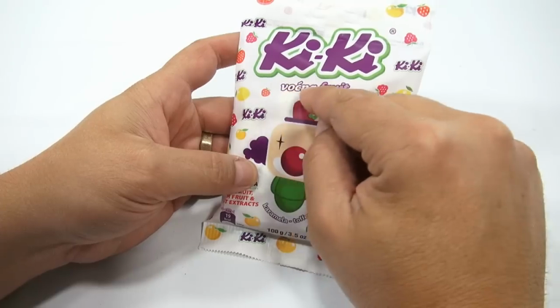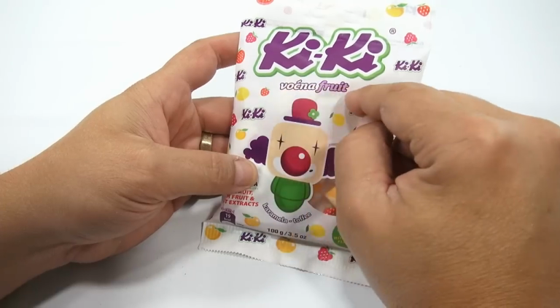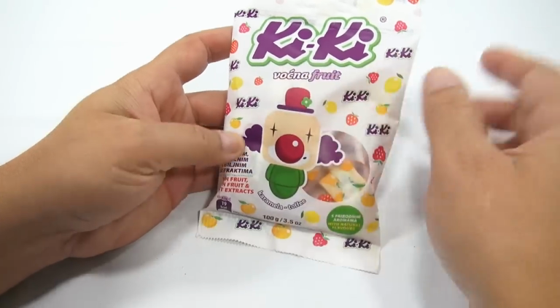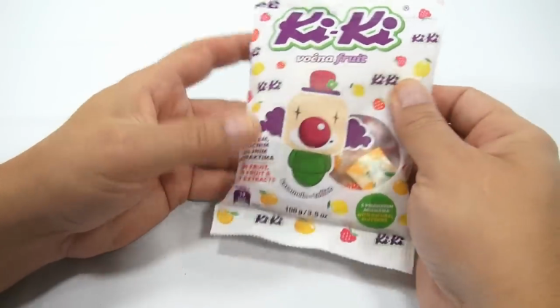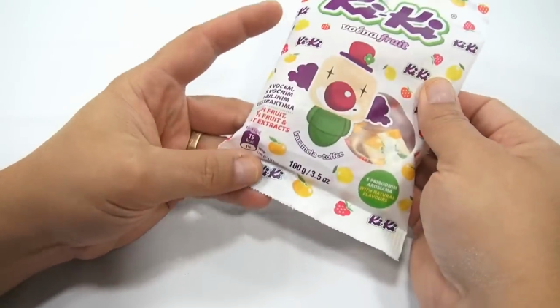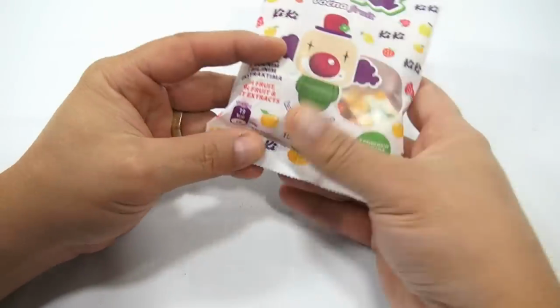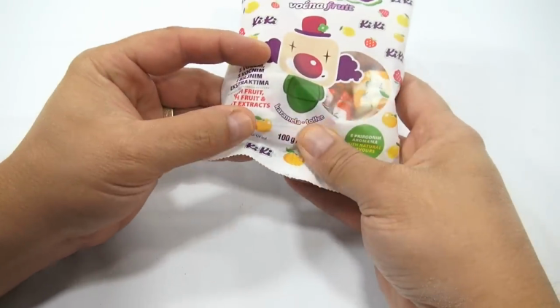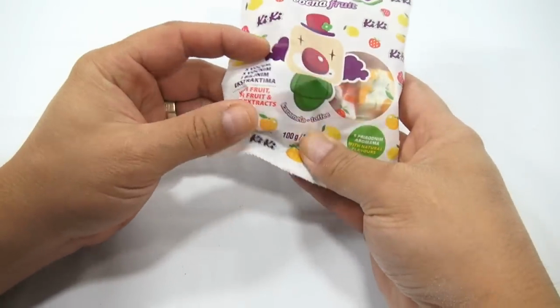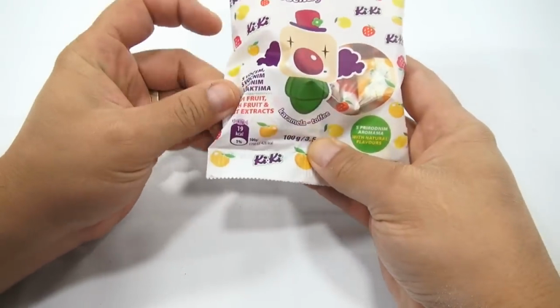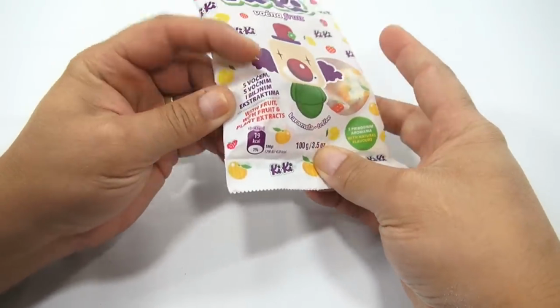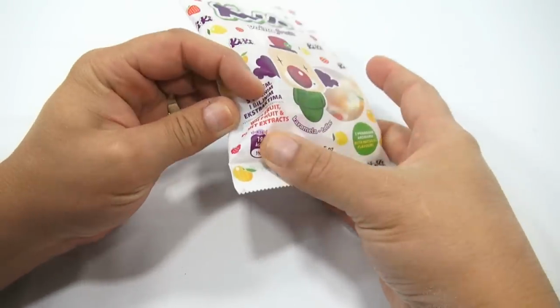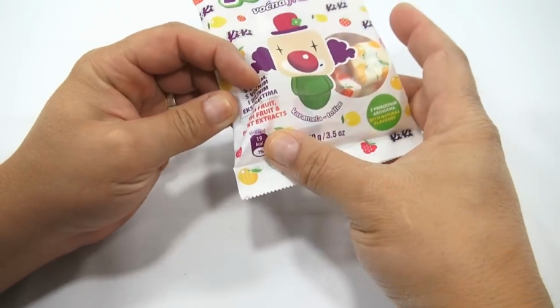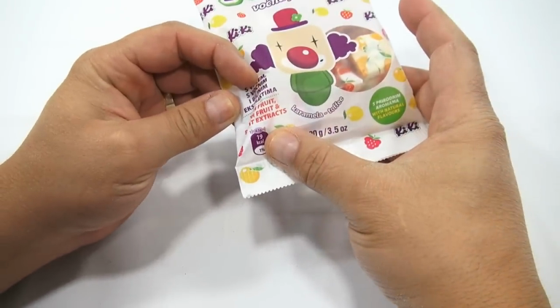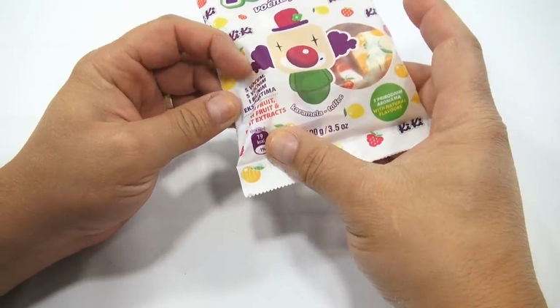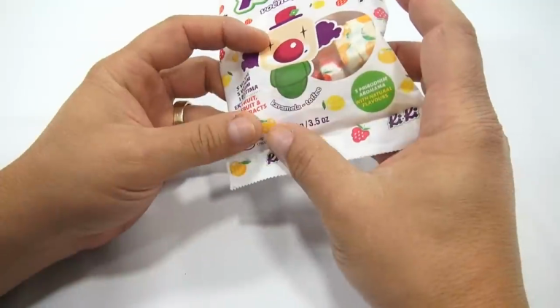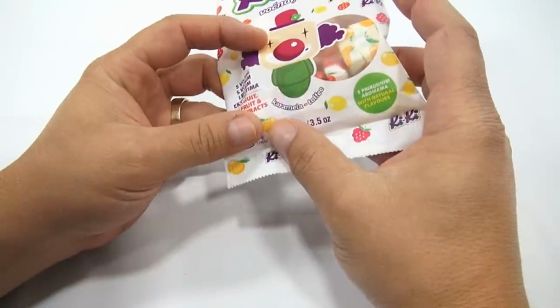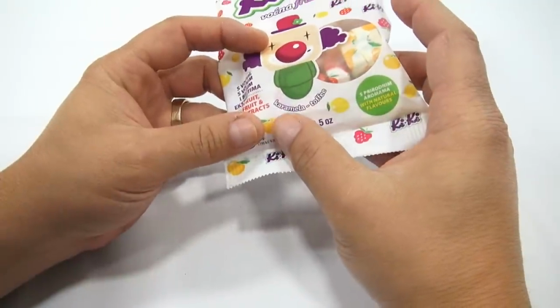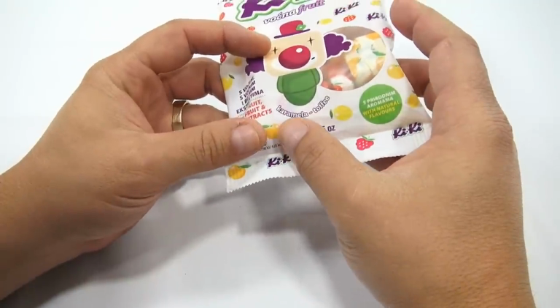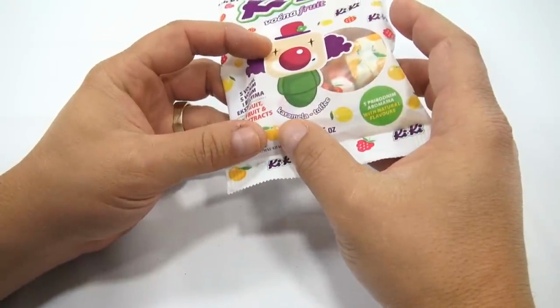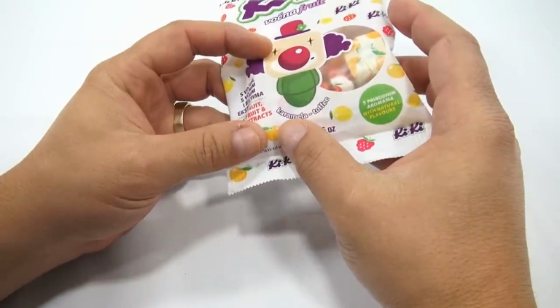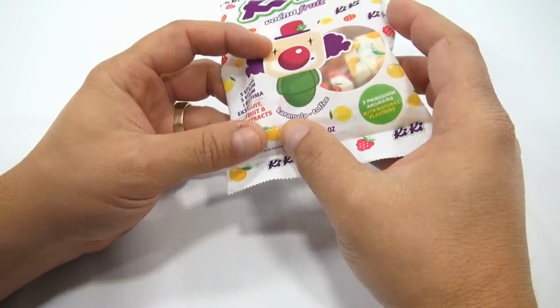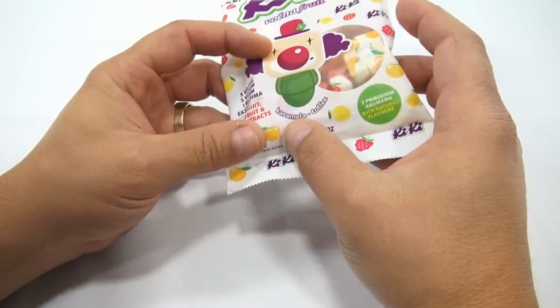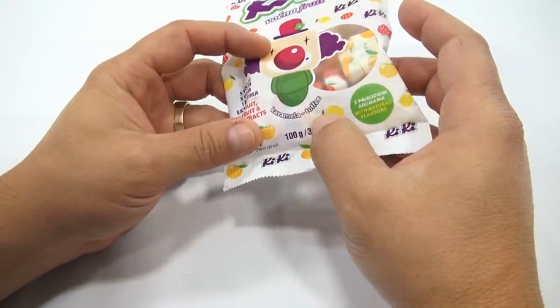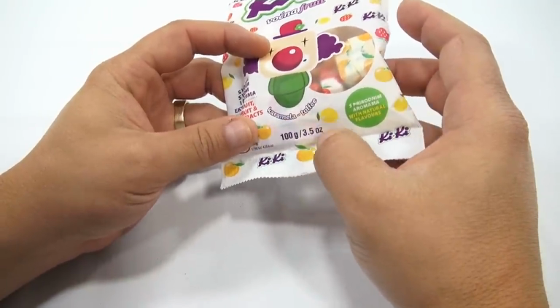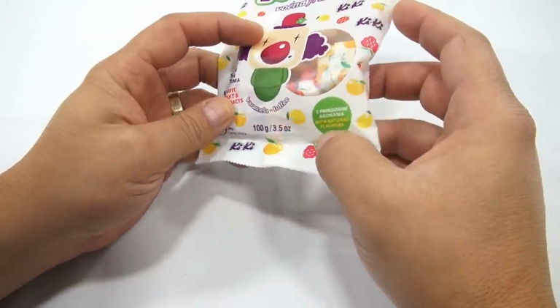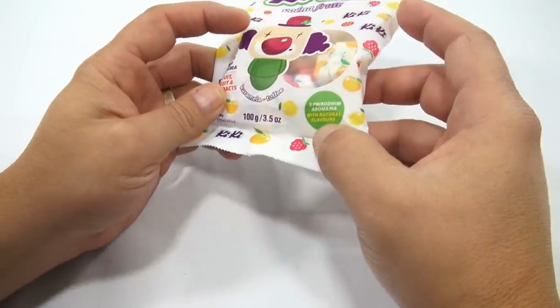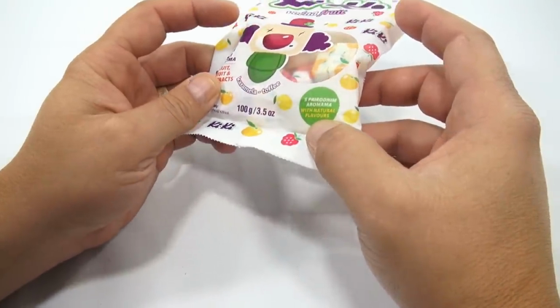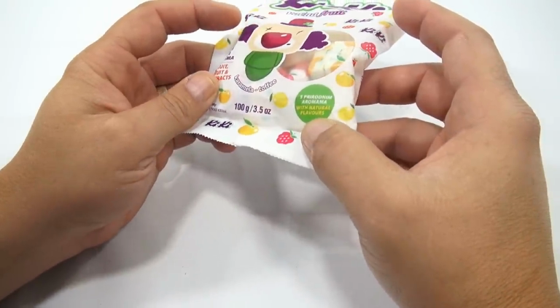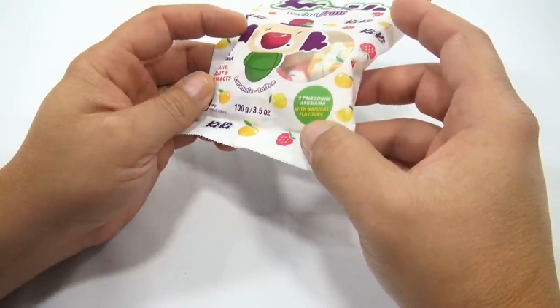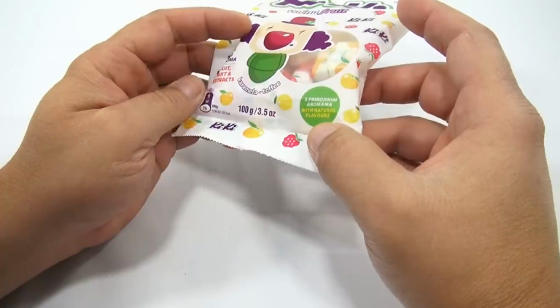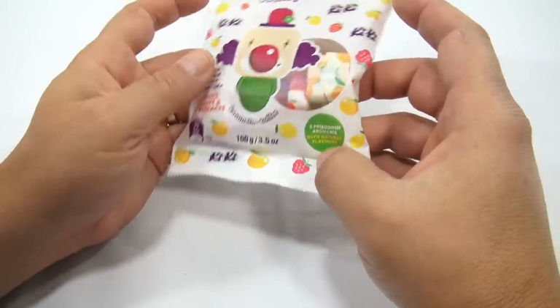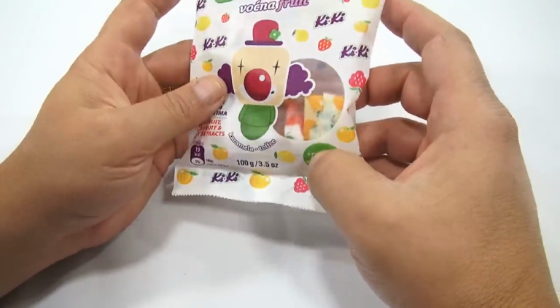Vokna Fruit. What else do I see here? It says, 'With Fruit and Plant Extracts.' I see this as Caramella, so Caramel Toffee. And then, with natural flavors — Kiki.